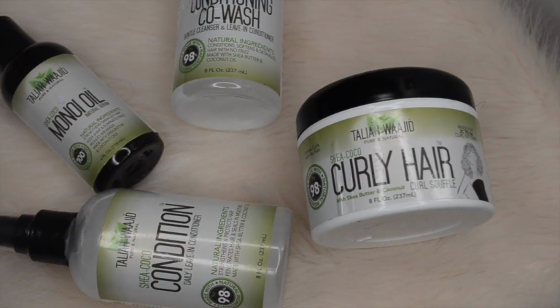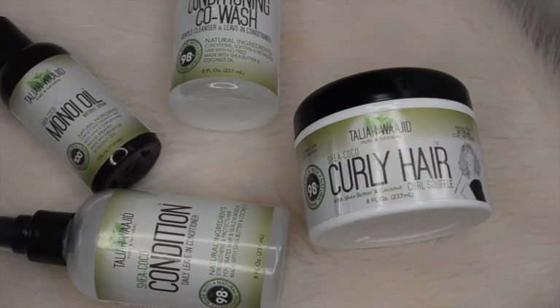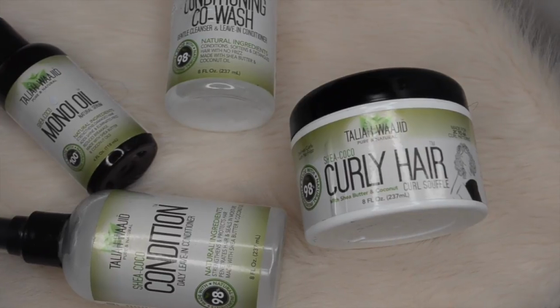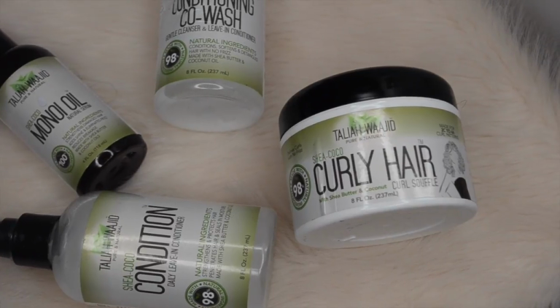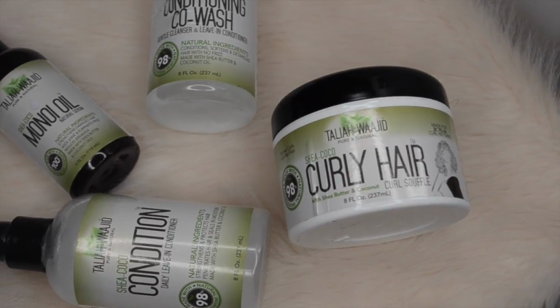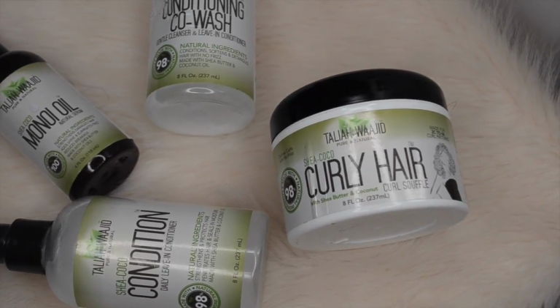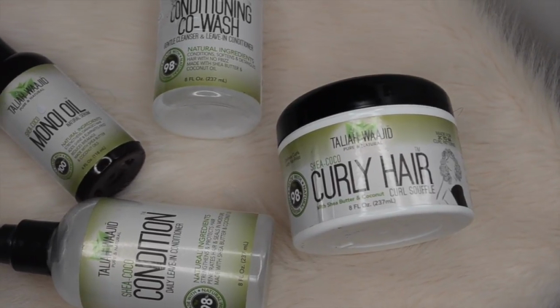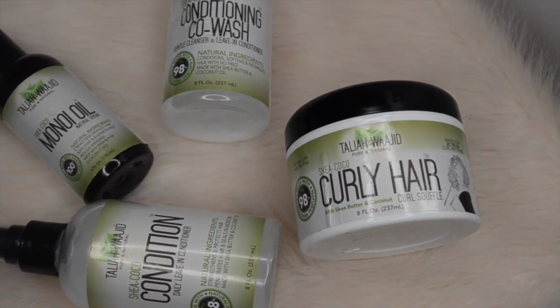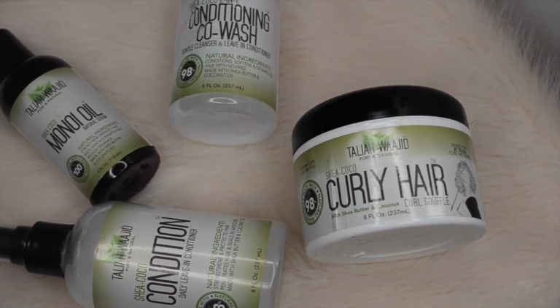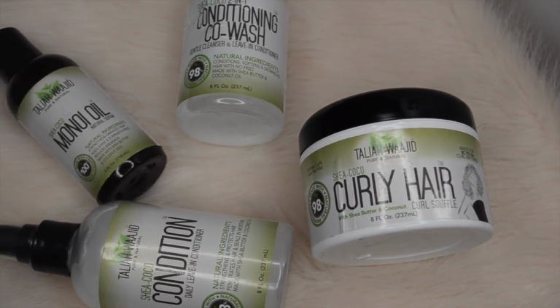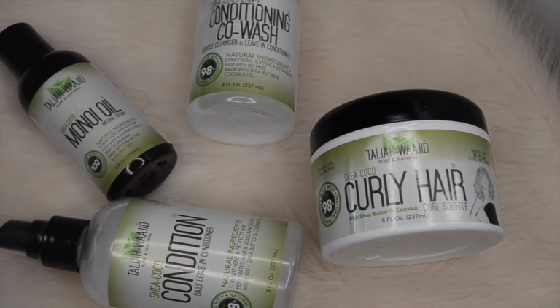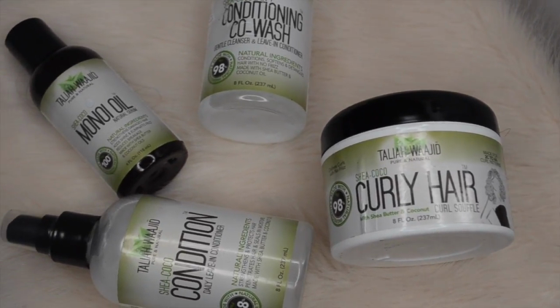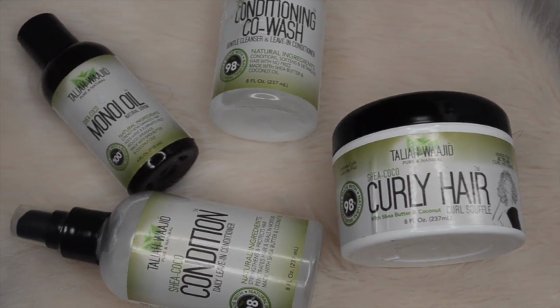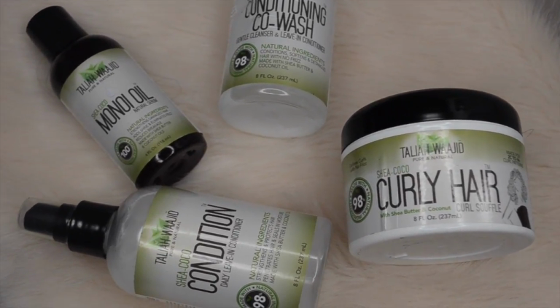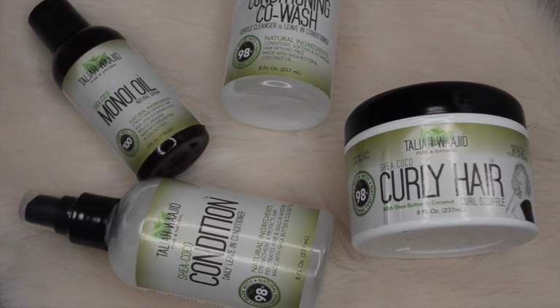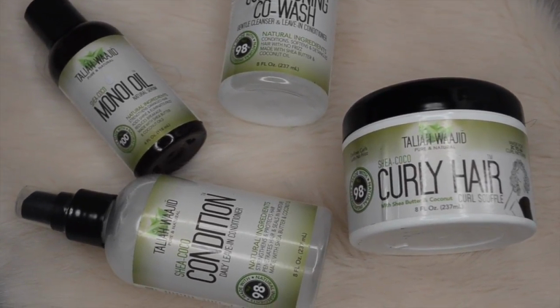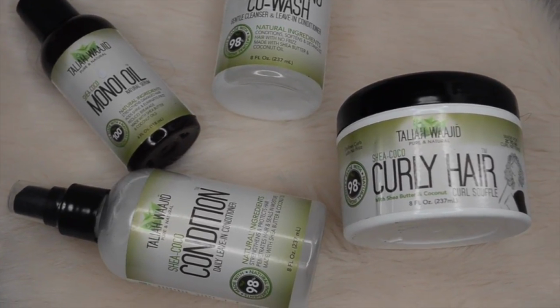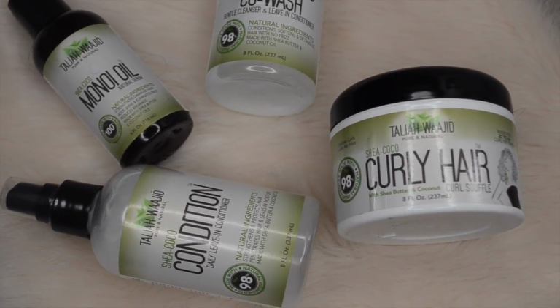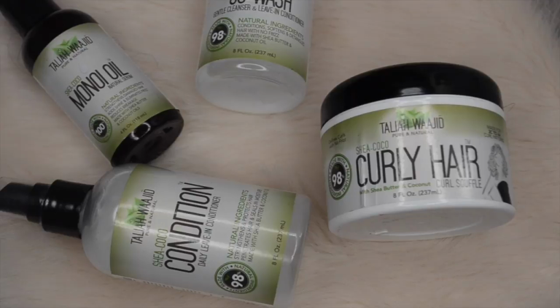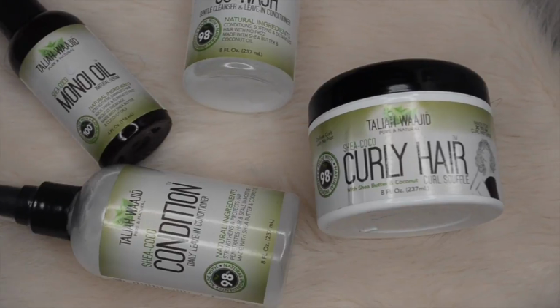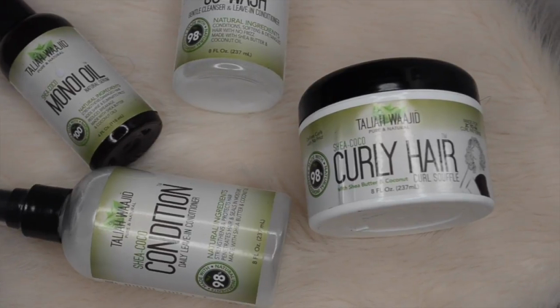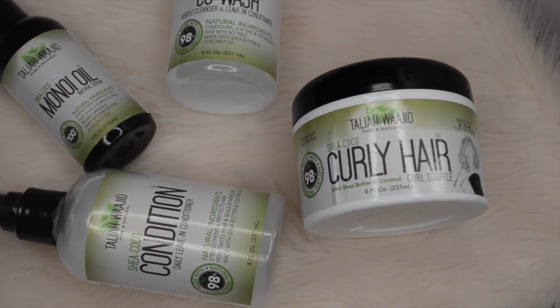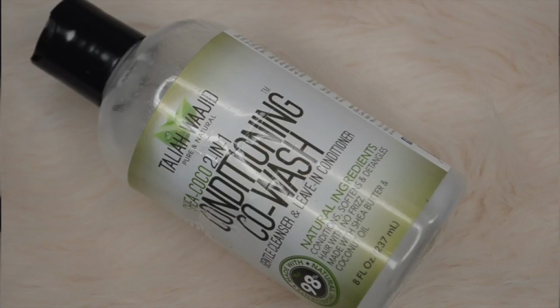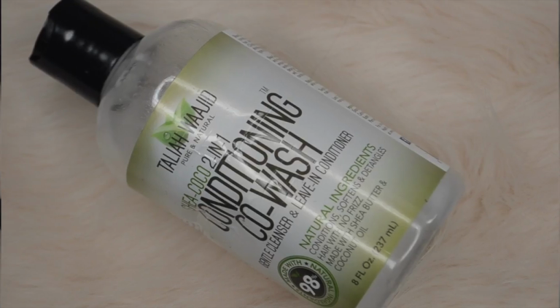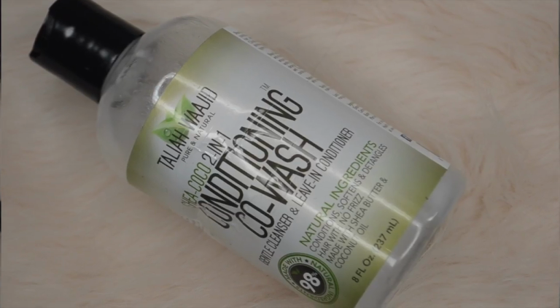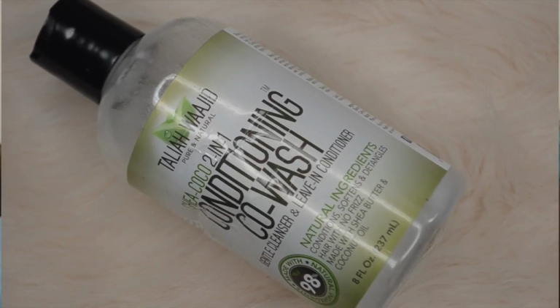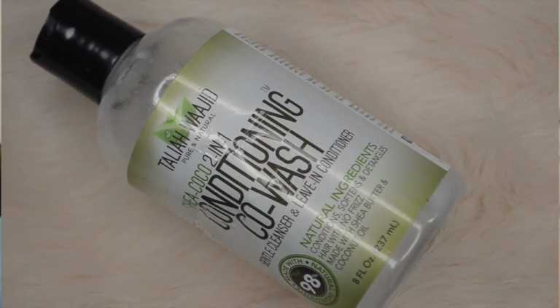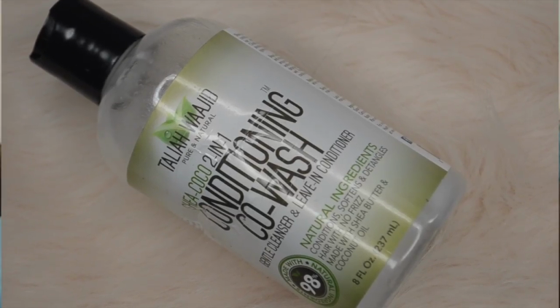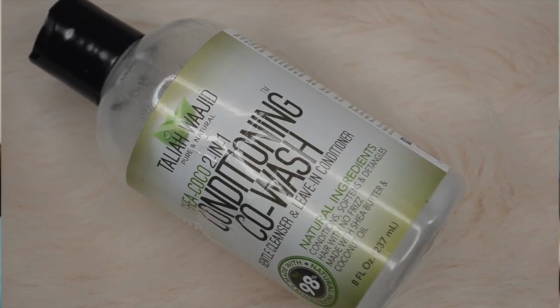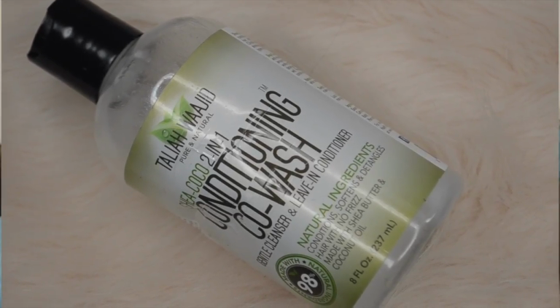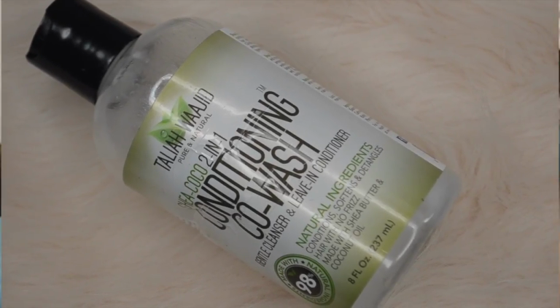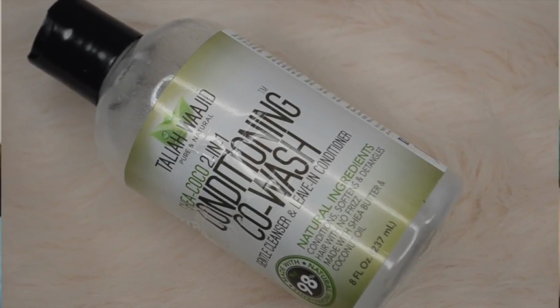Hey lovelies, today I'm going to be using Taliyah Wadjet's new Shea and Coco line. This line is paraben-free, alcohol-free, as well as GMO, mineral oil, and petroleum oil free.